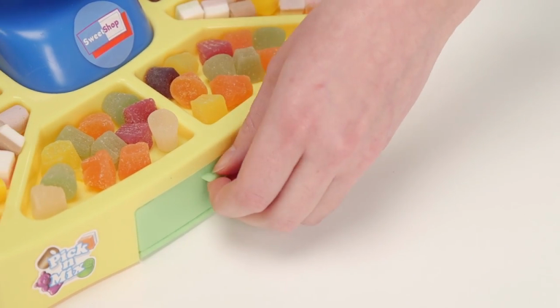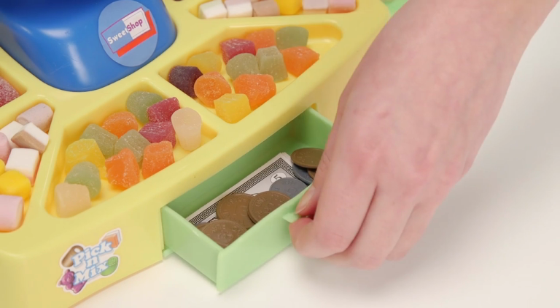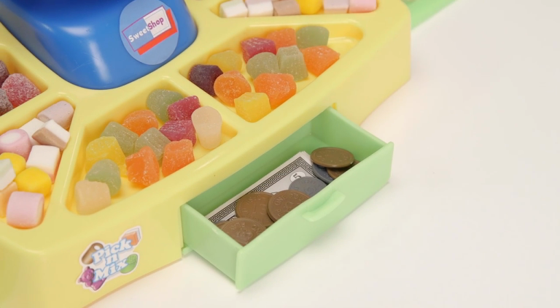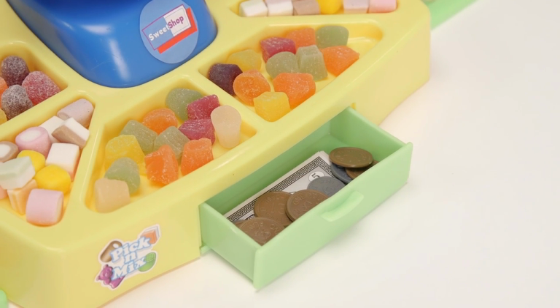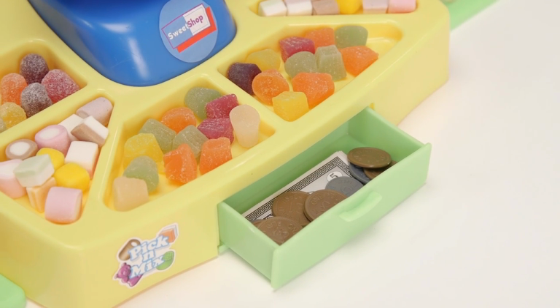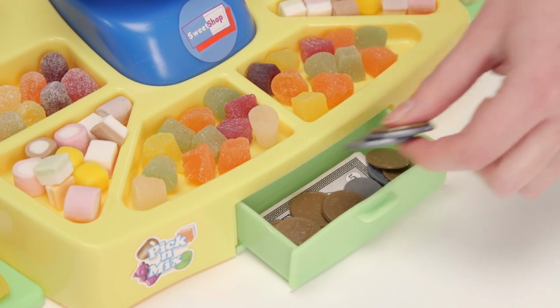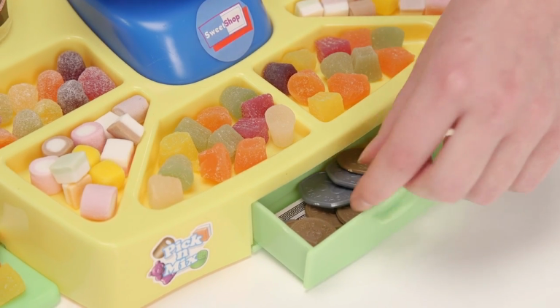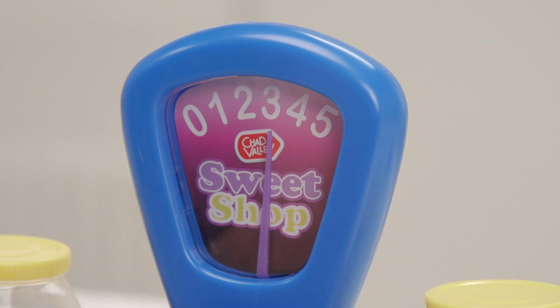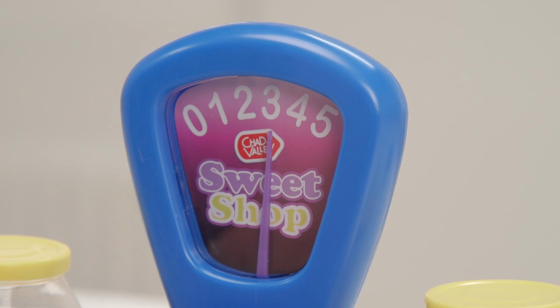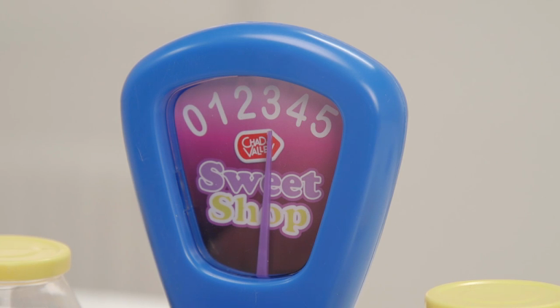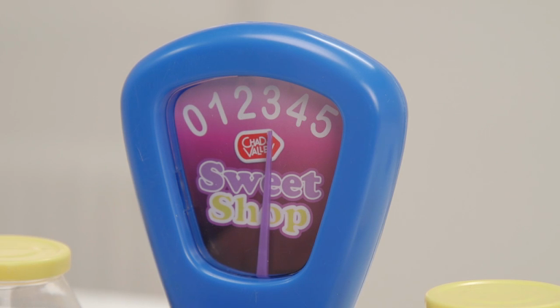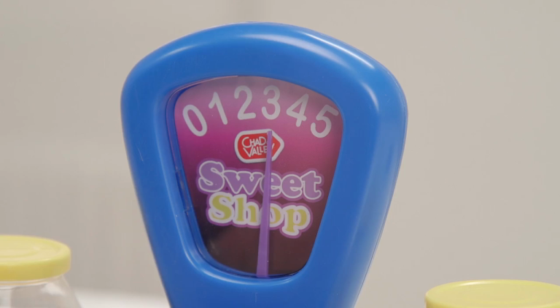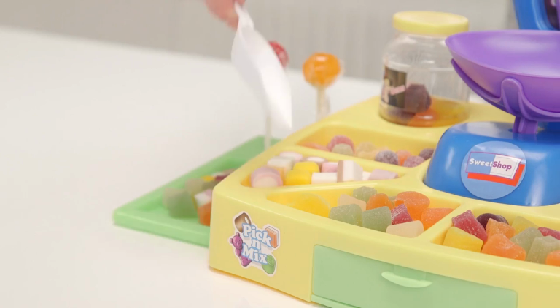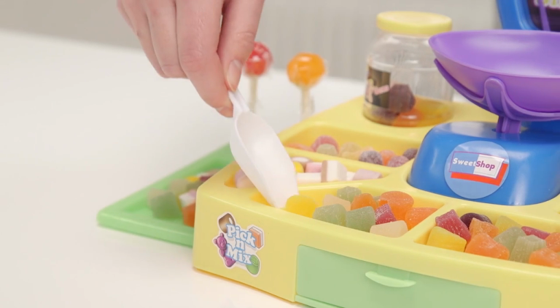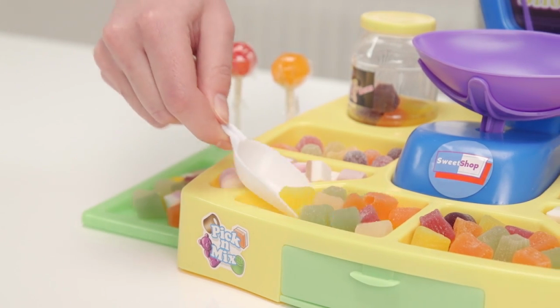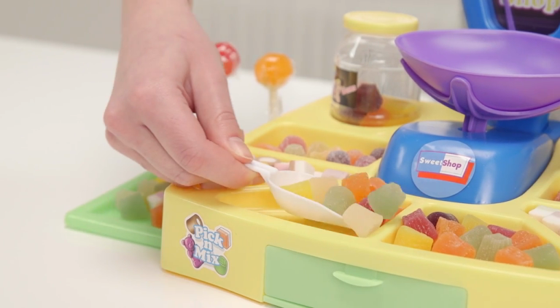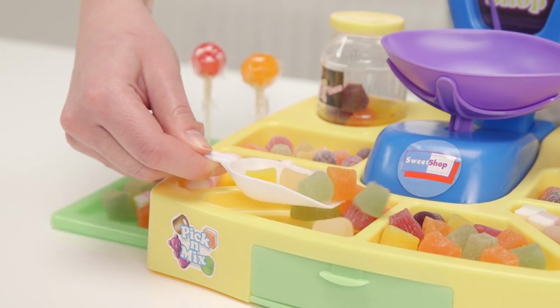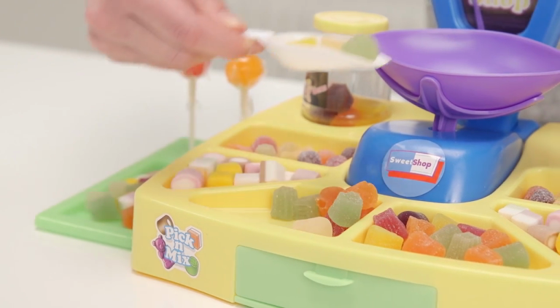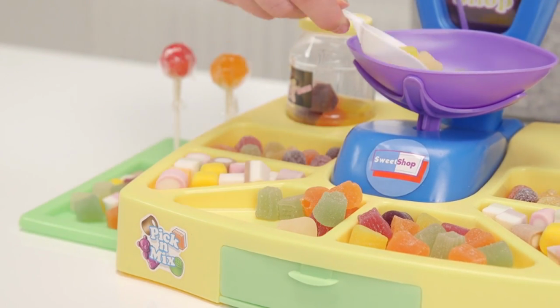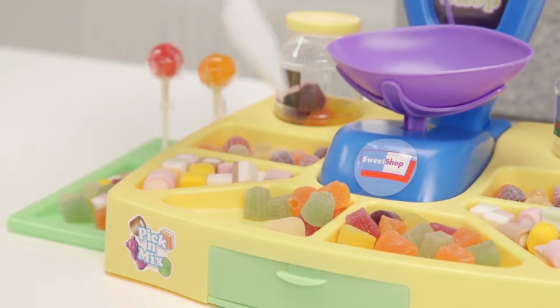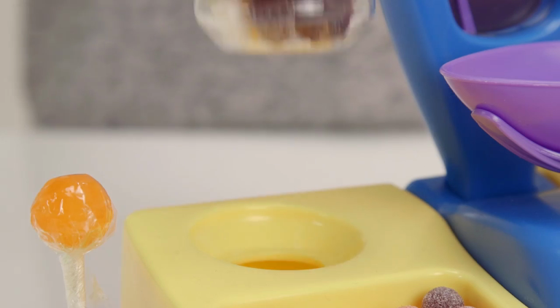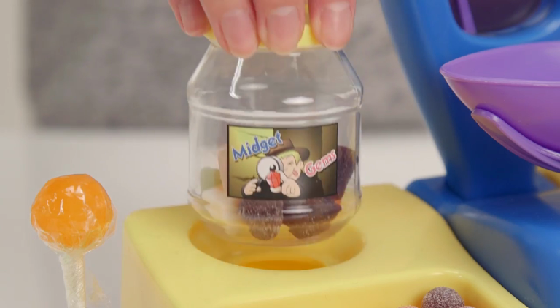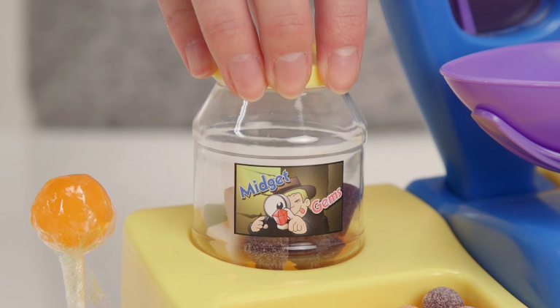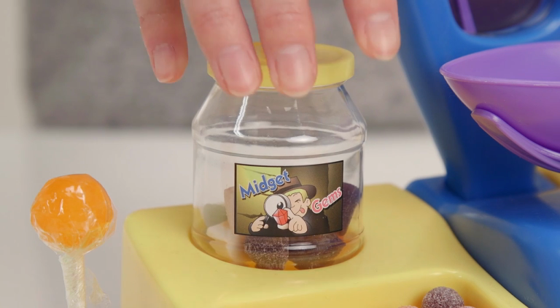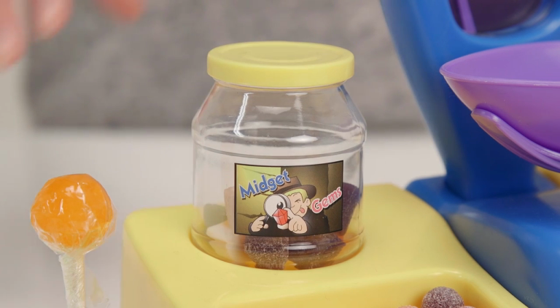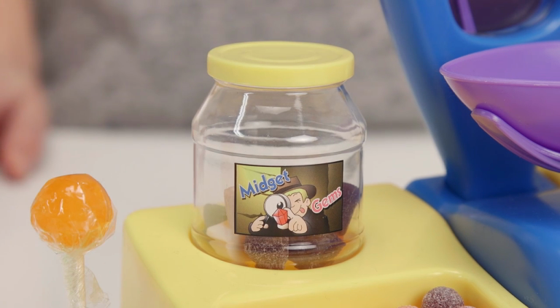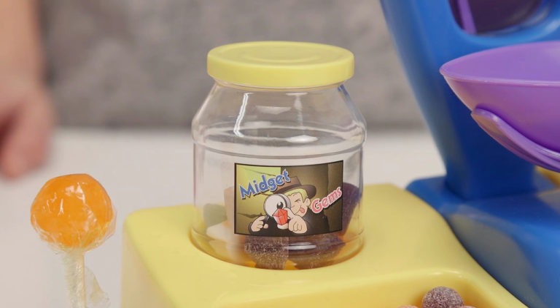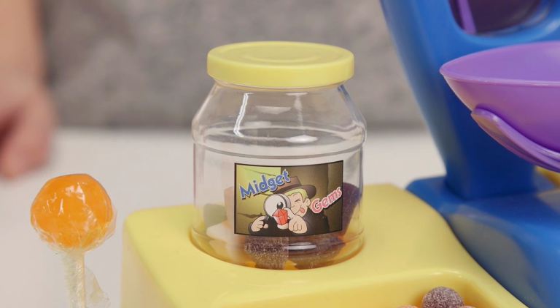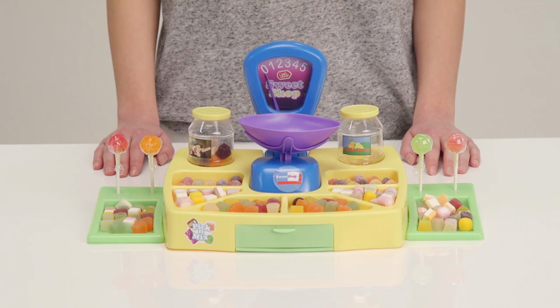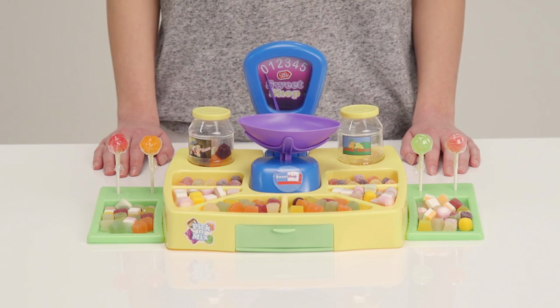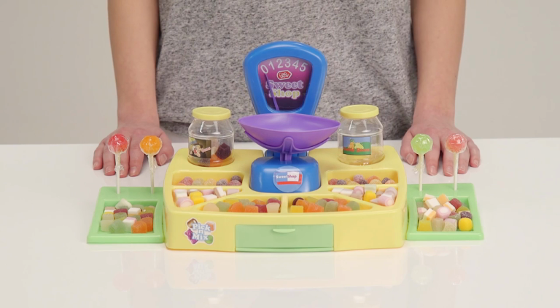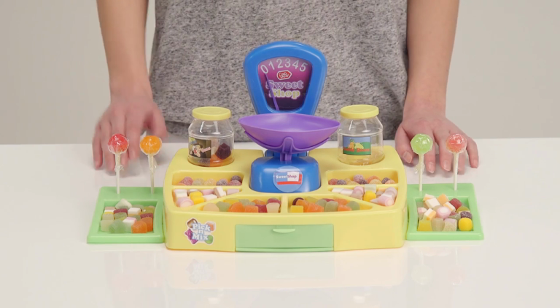You have a cash drawer to store the money in here and a set of working scales in the centre. There are all these little sections around the scales to display your tasty treats, and two jars to store them all at night when the shop is closed — of course, providing you haven't sold them all.